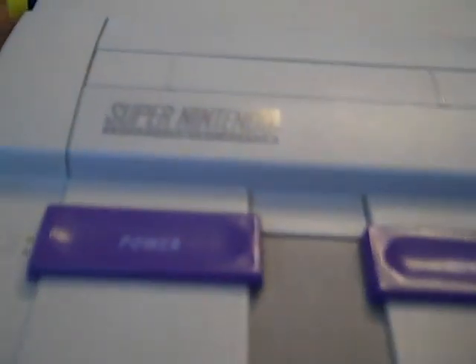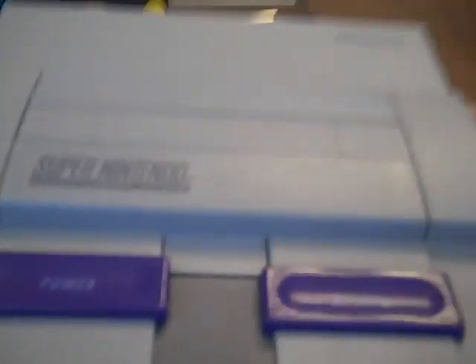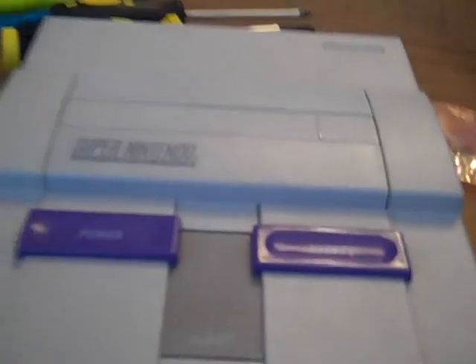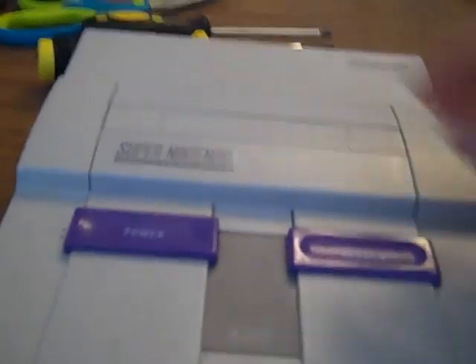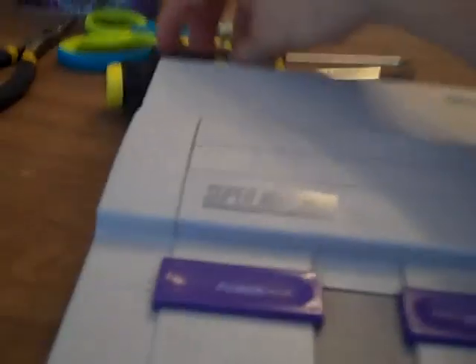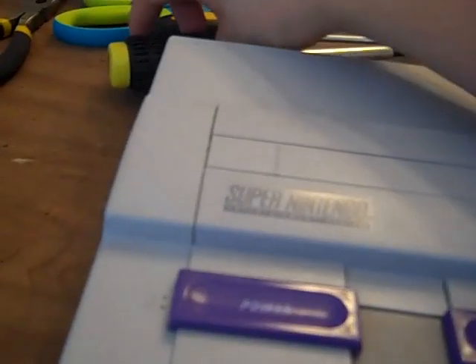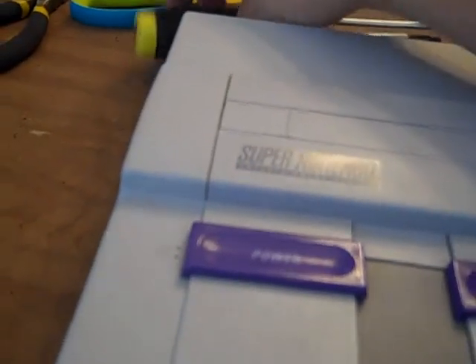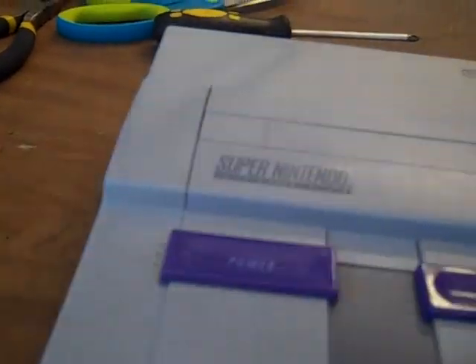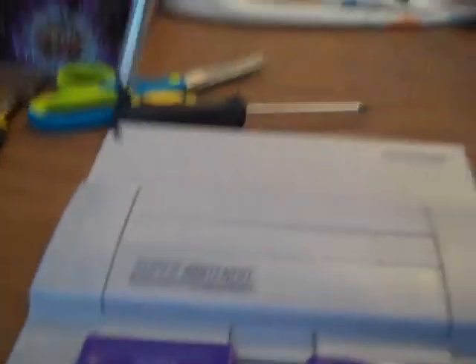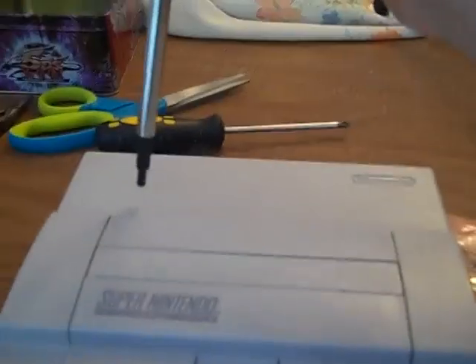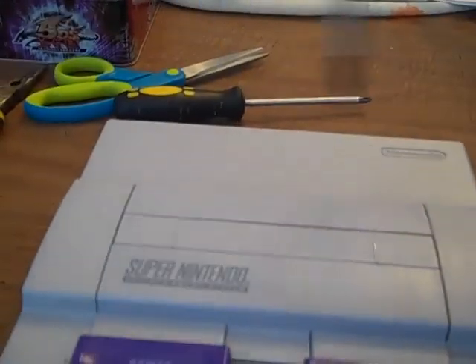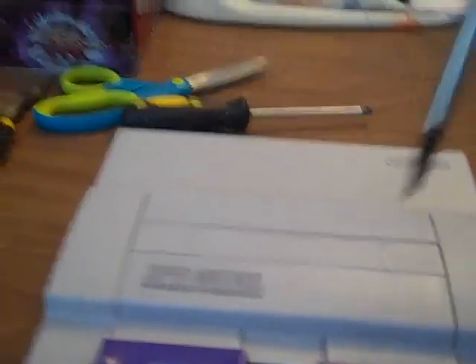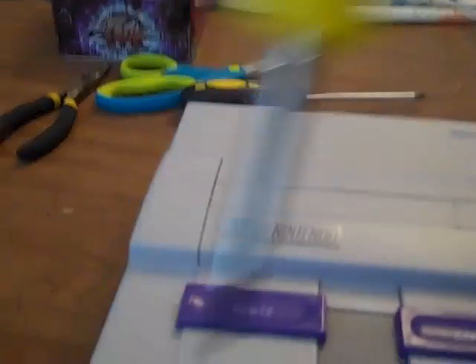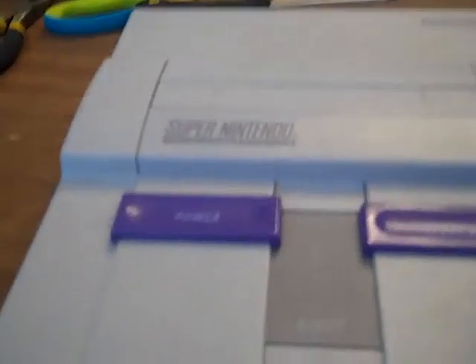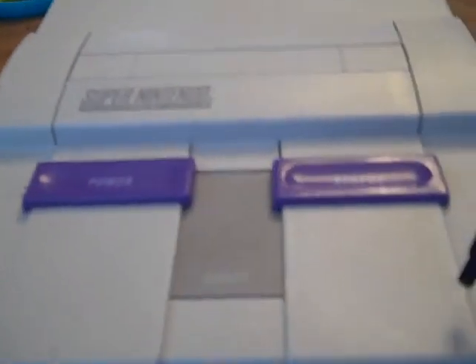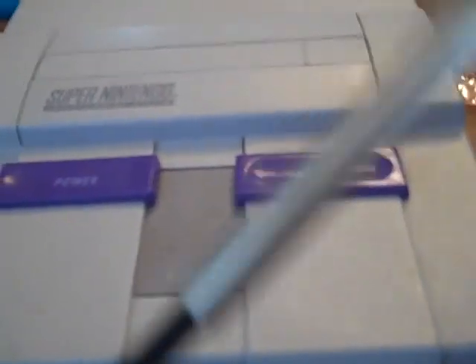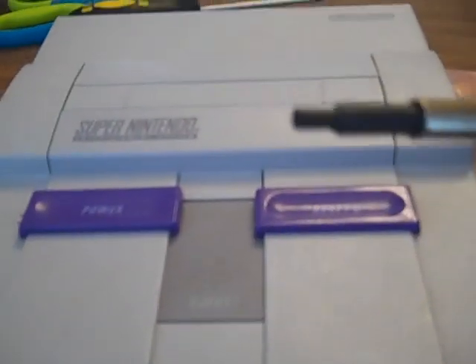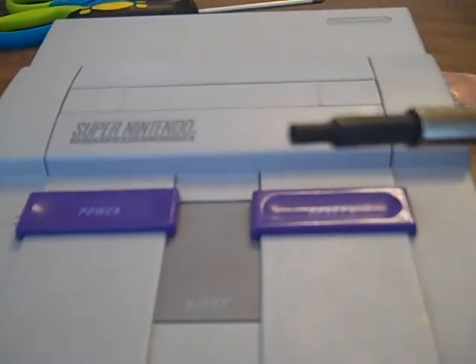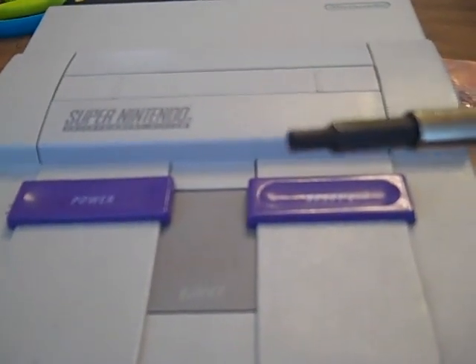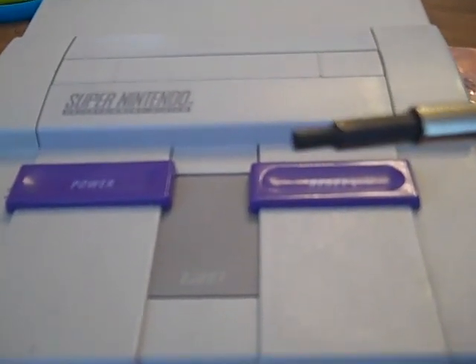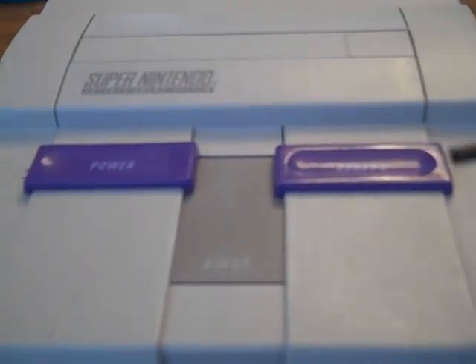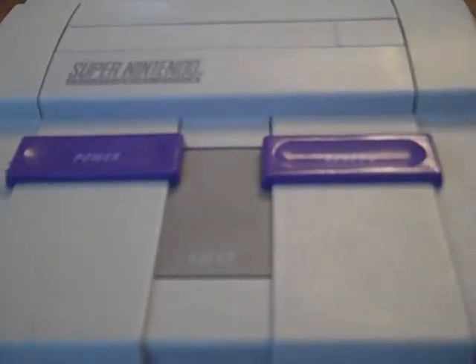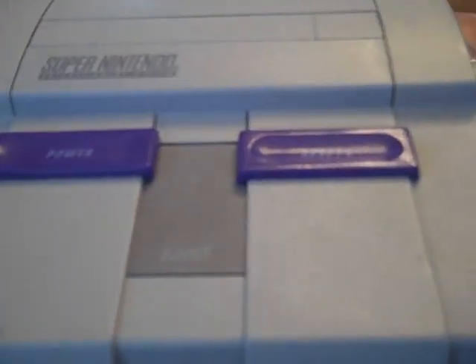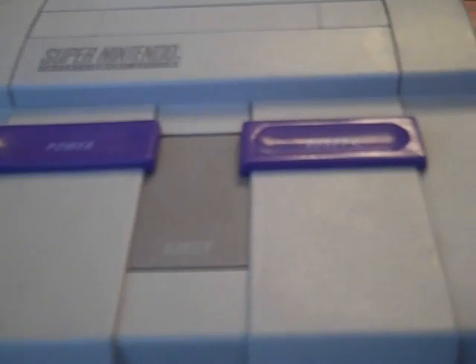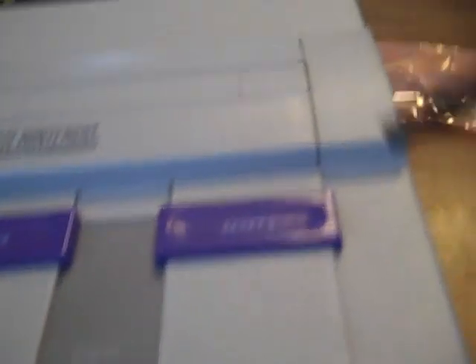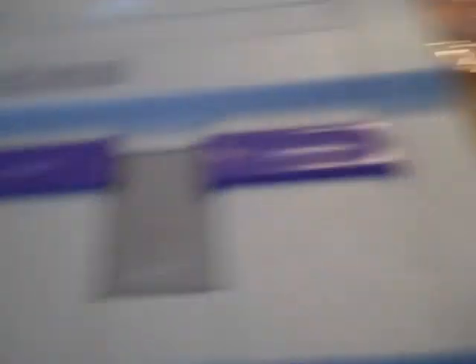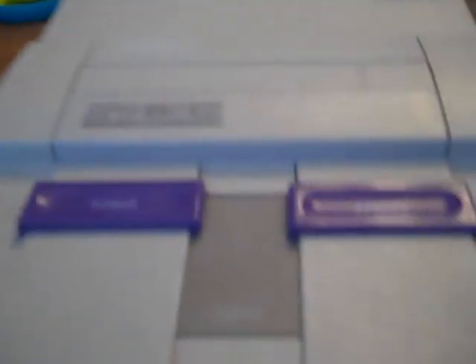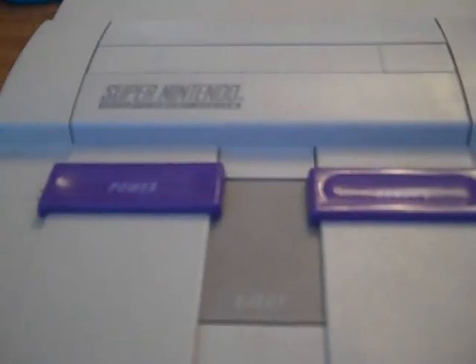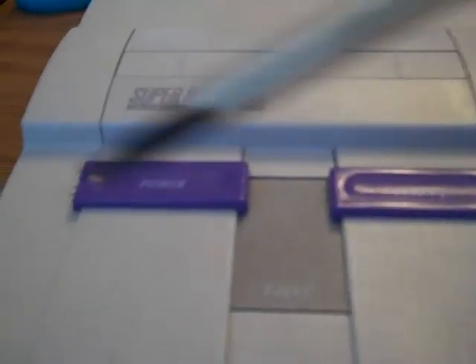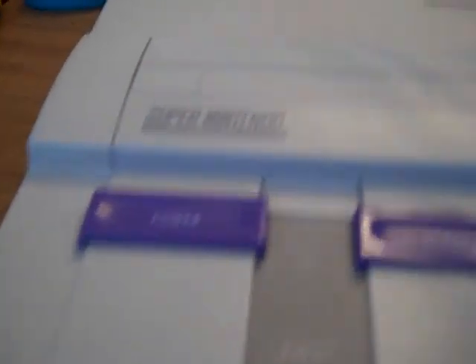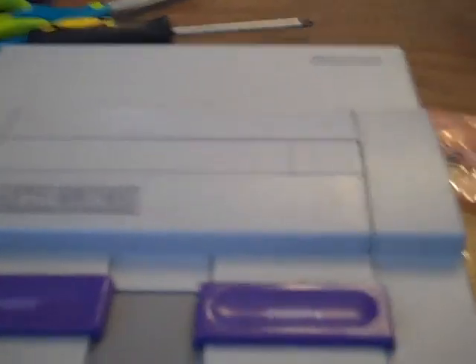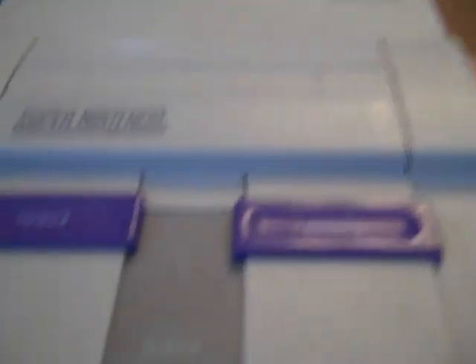Our first step in this video is to take out the 6 screws on the bottom. You're going to use the 4.5mm game bit — flip it over and get all 6 screws out.